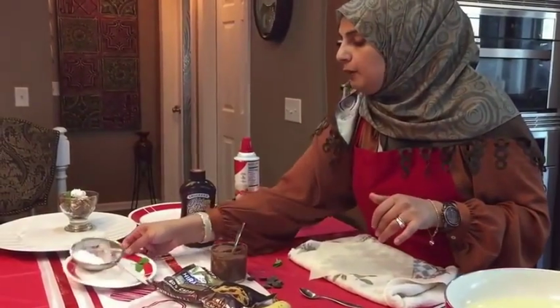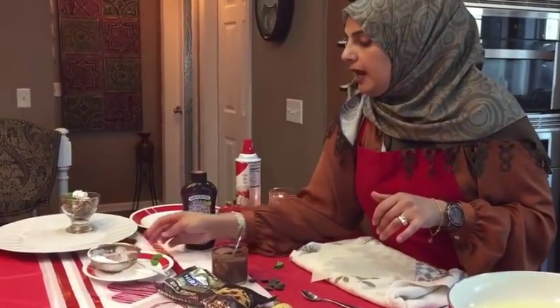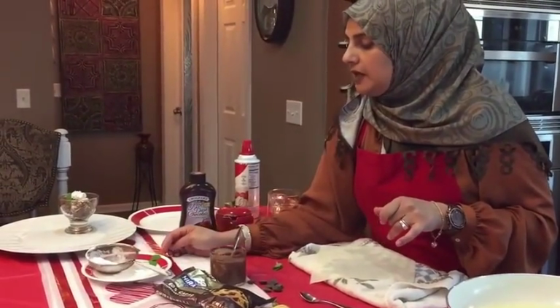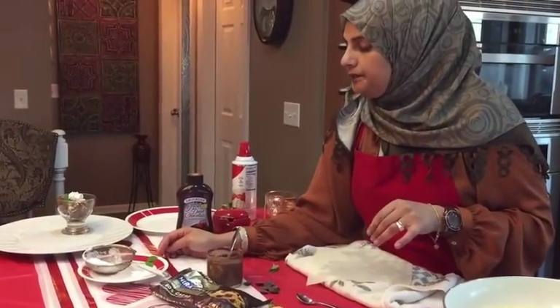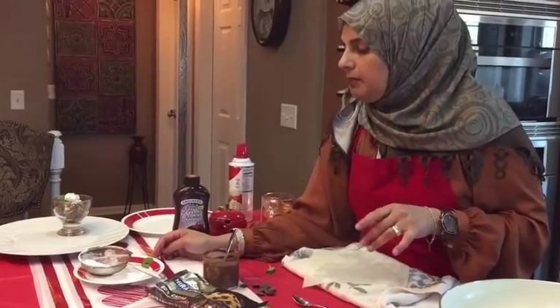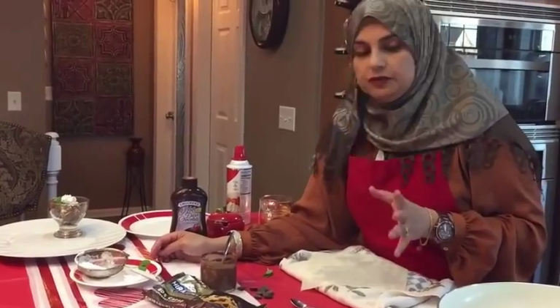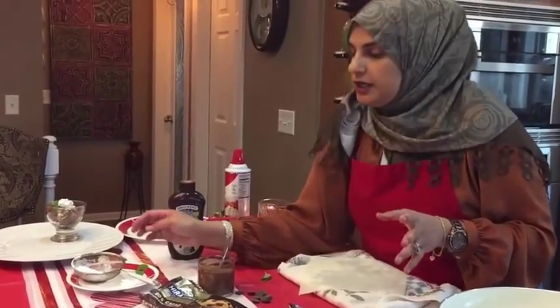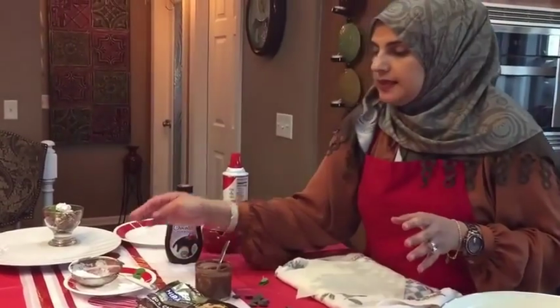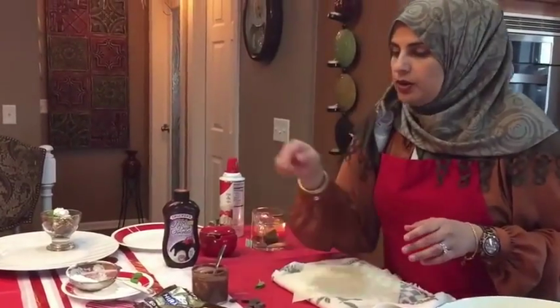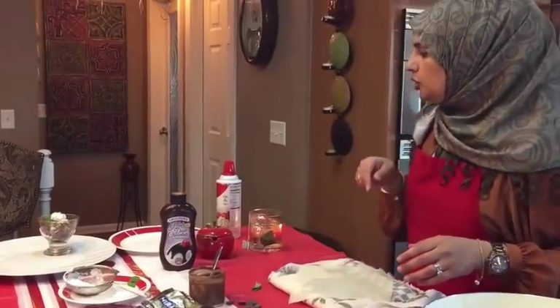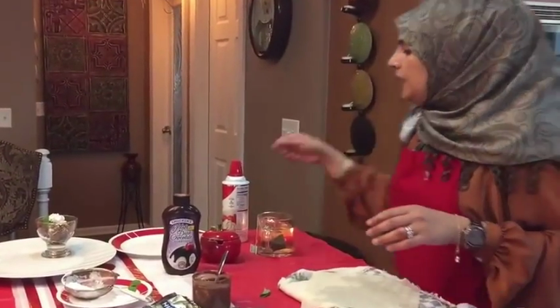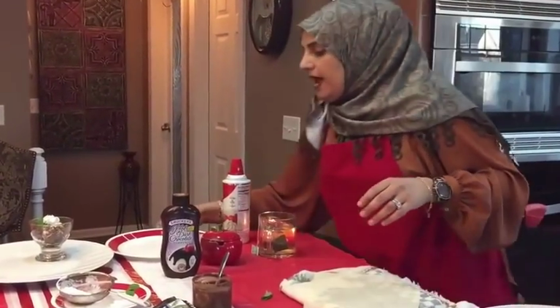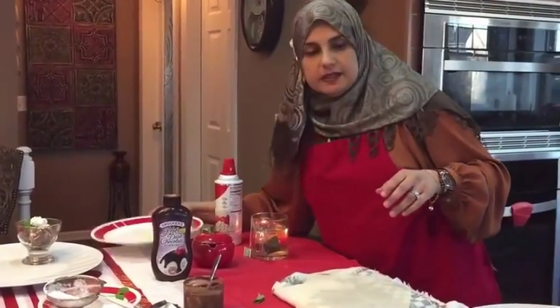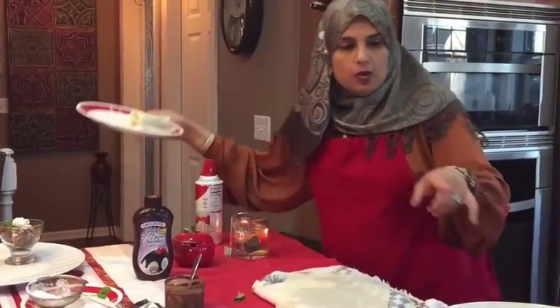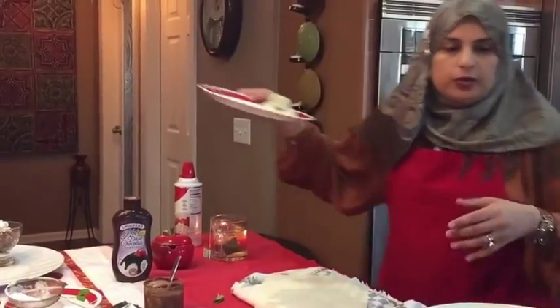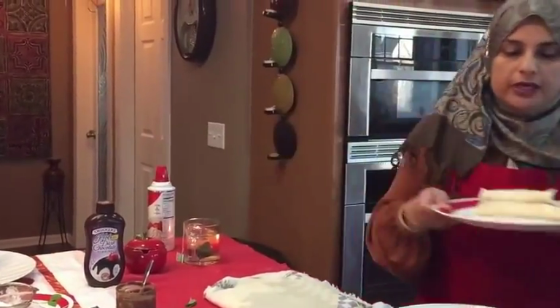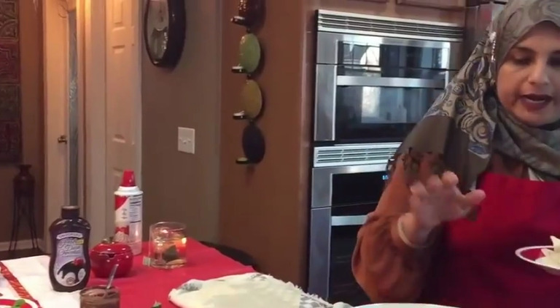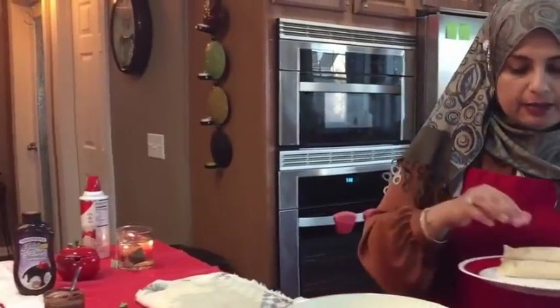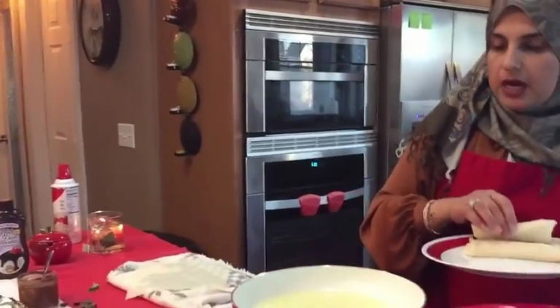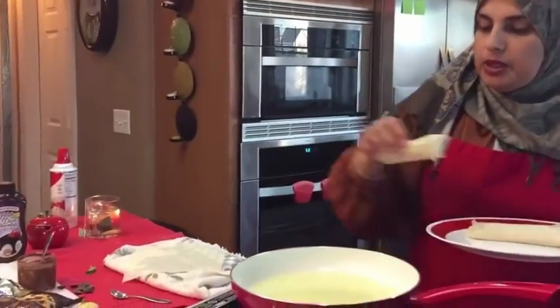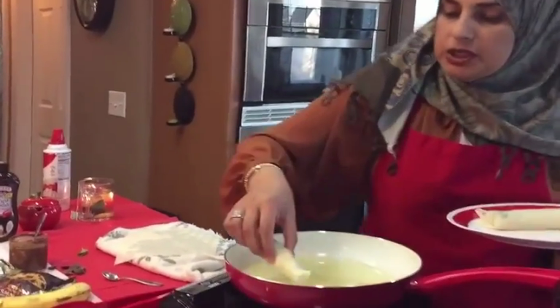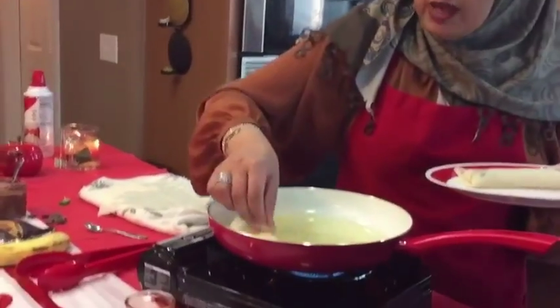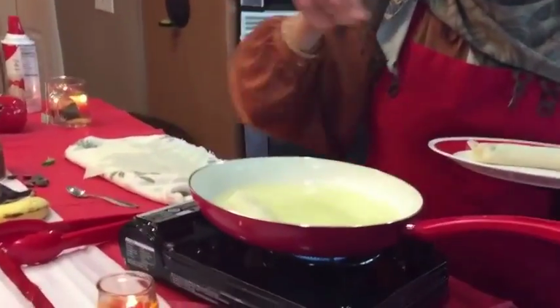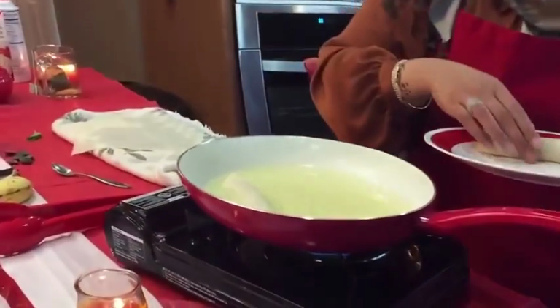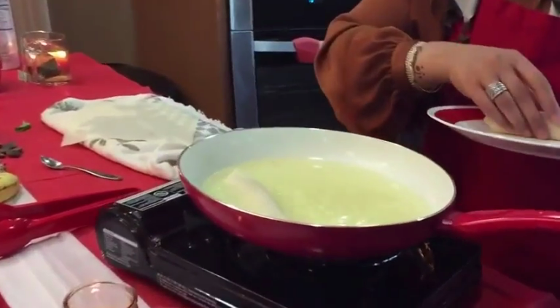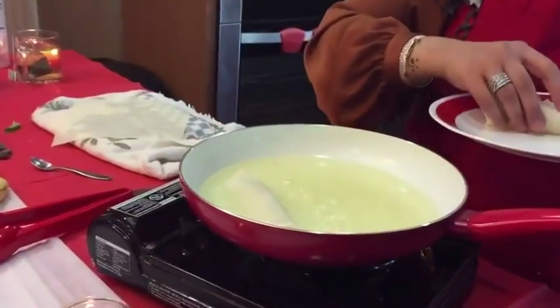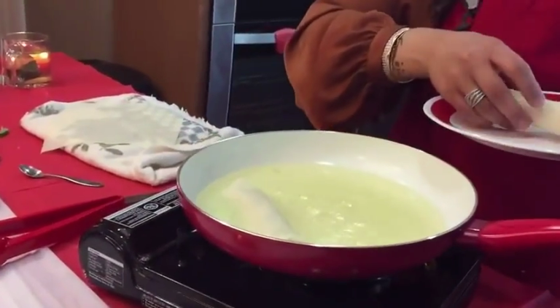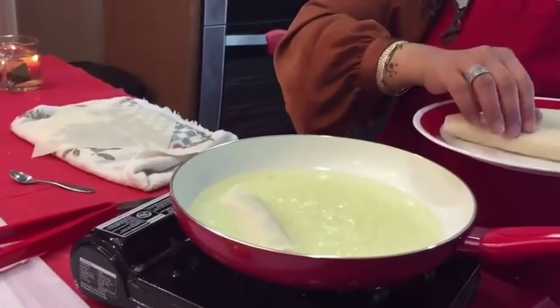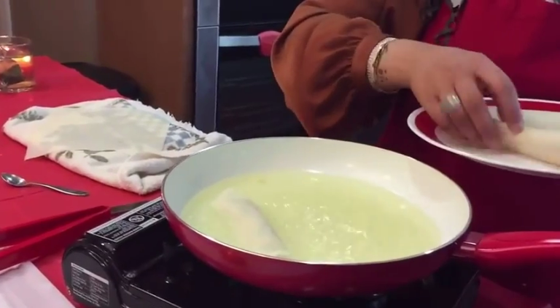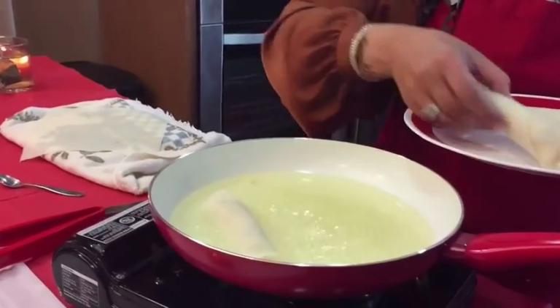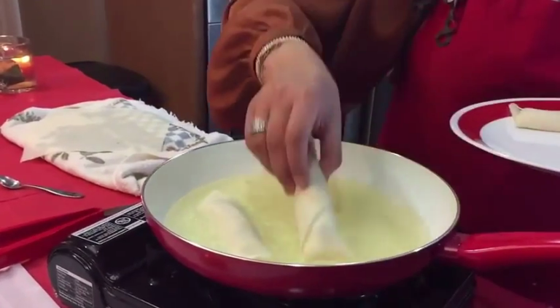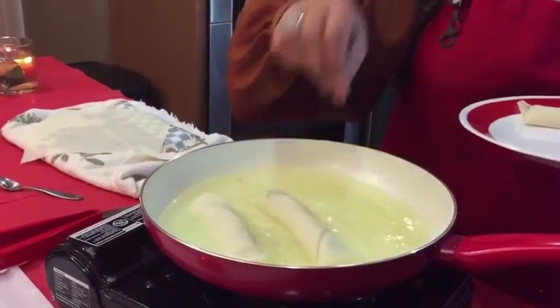We're going to have some mint leaves for garnish and some powdered sugar. I have my oil going here and I've assembled a couple already so we can get these frying while I show you exactly how they're assembled.